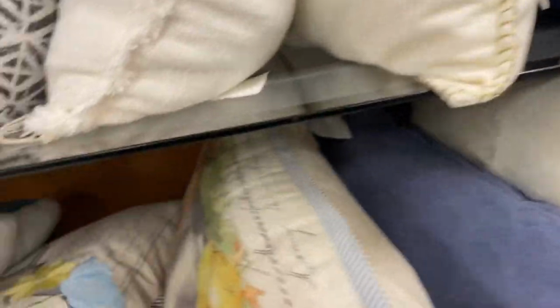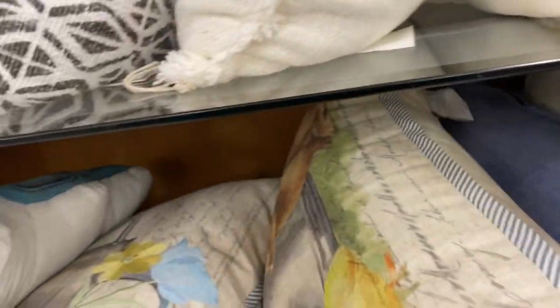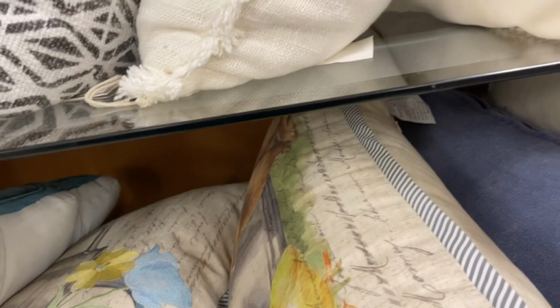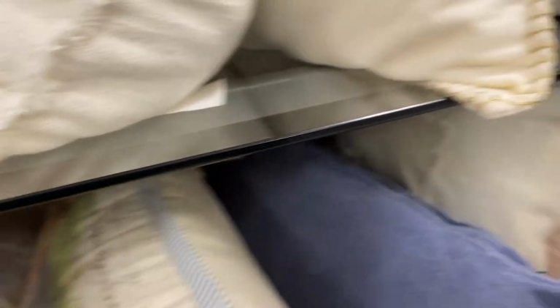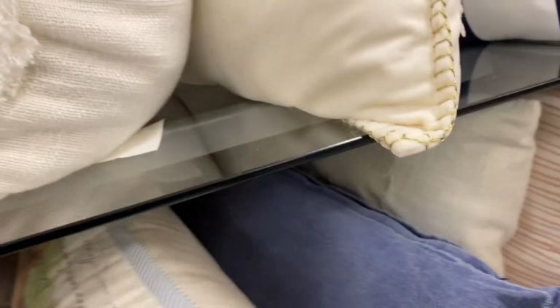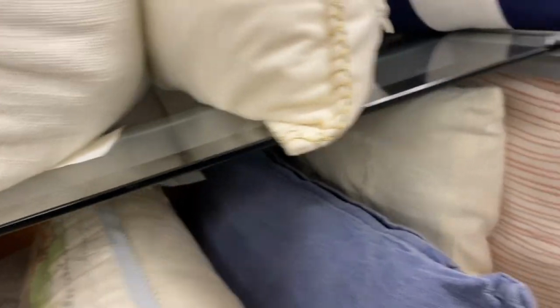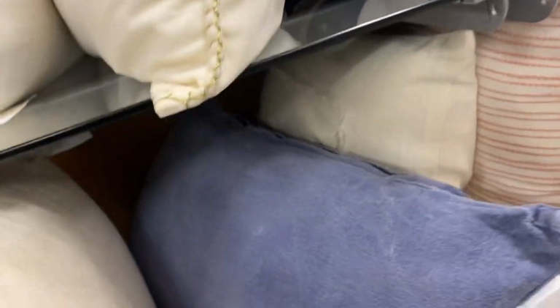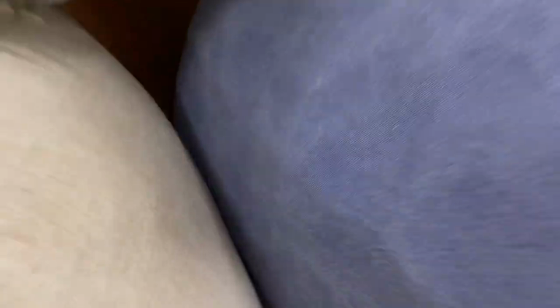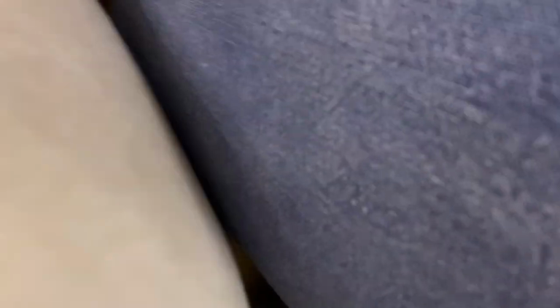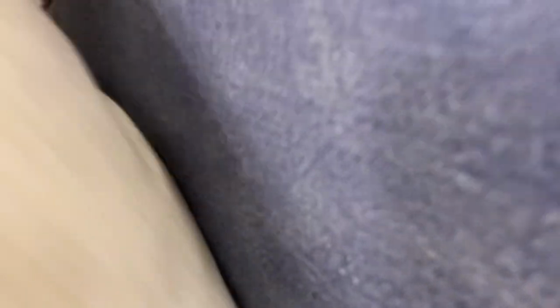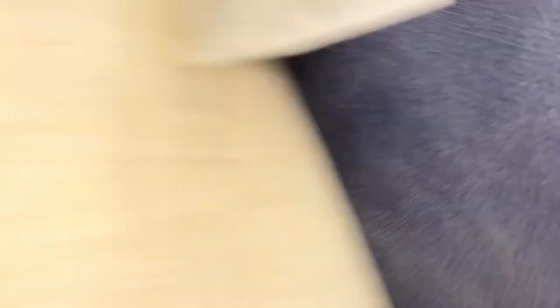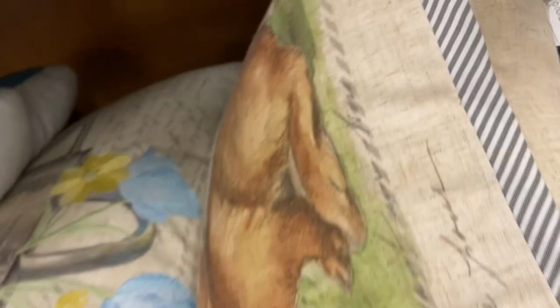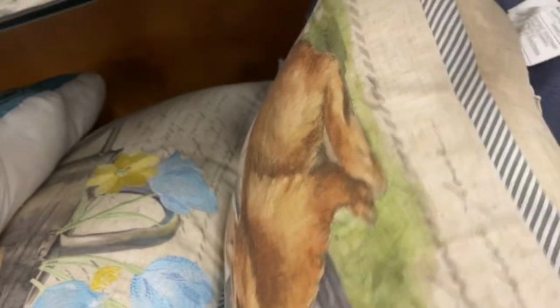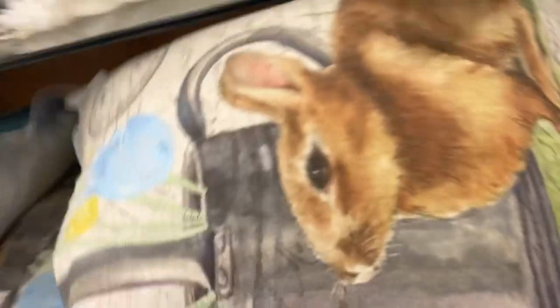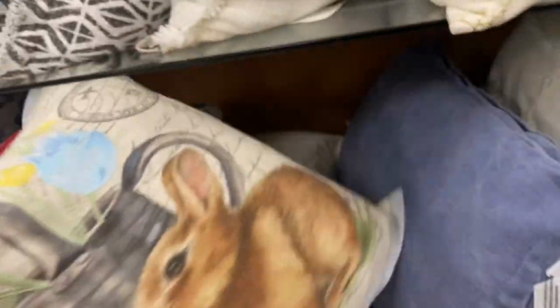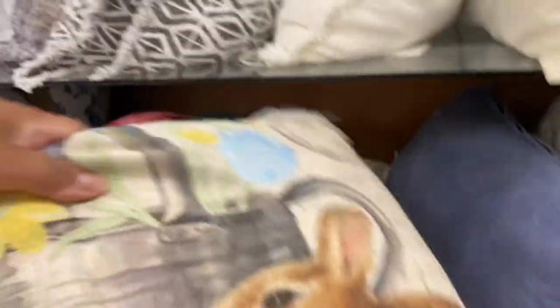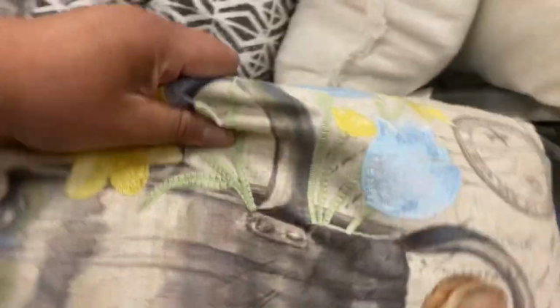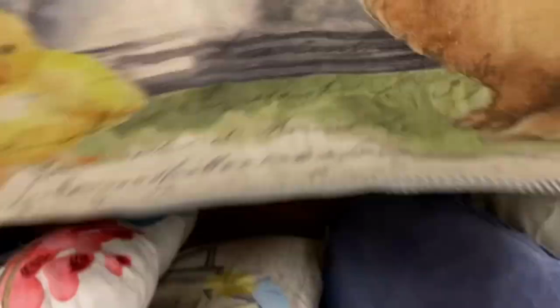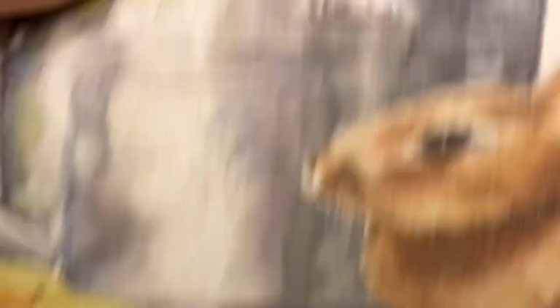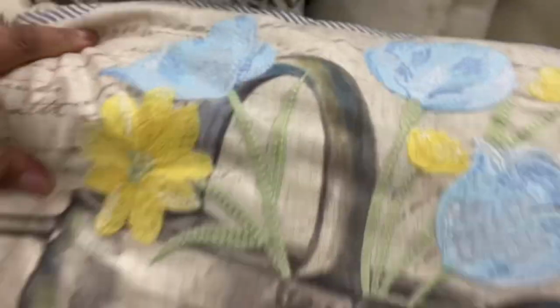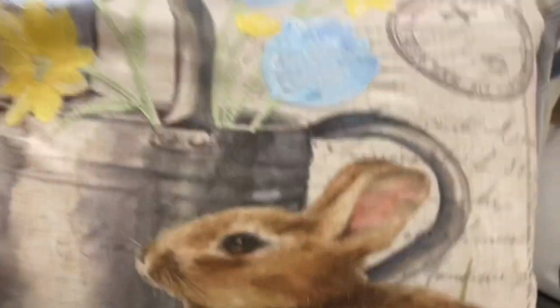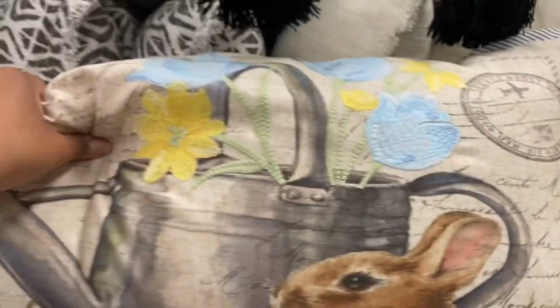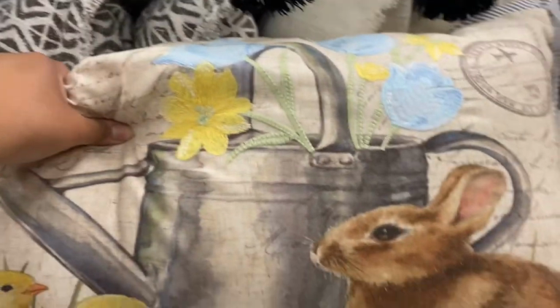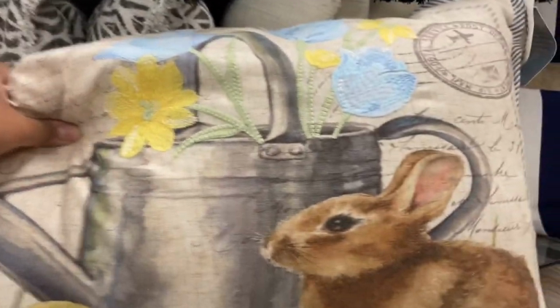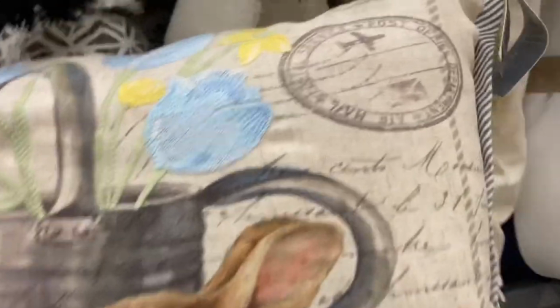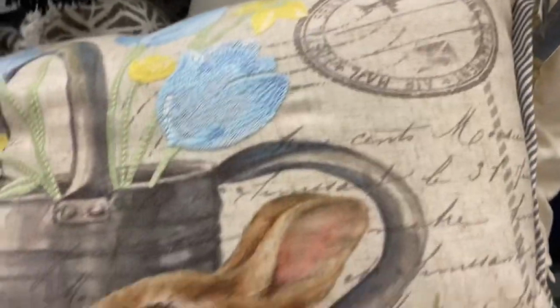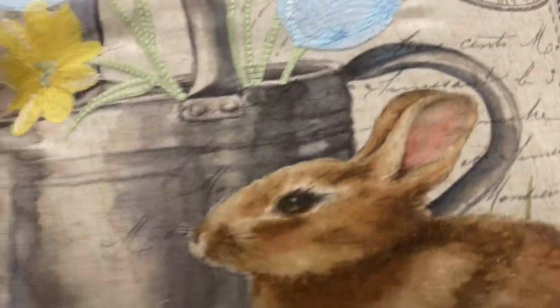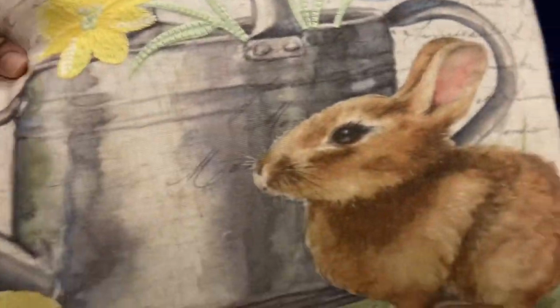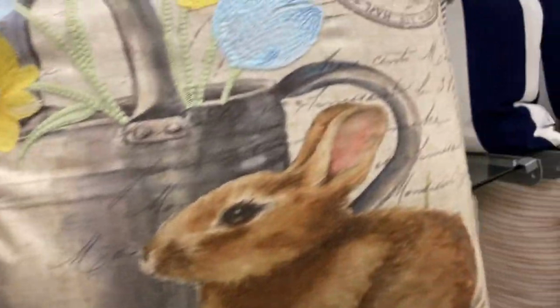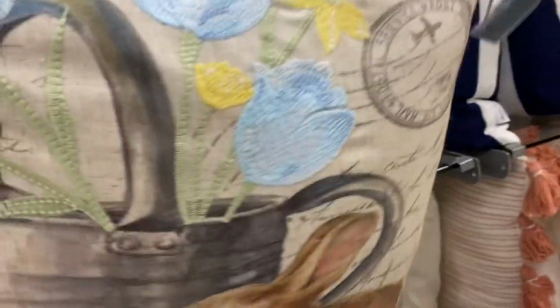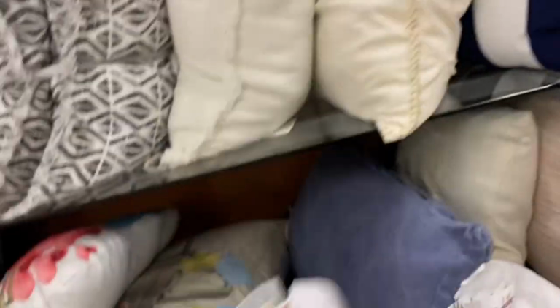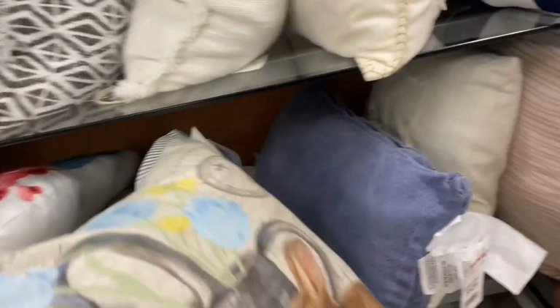These ones are cute too. Let me see if I can move things around to get a better picture. These are $19.99 as well.